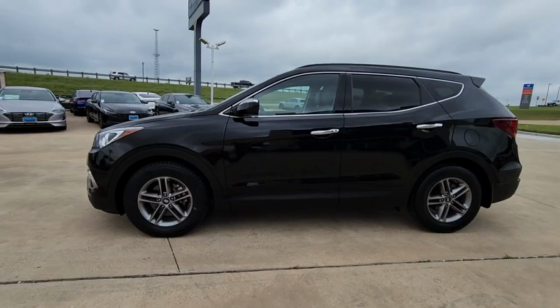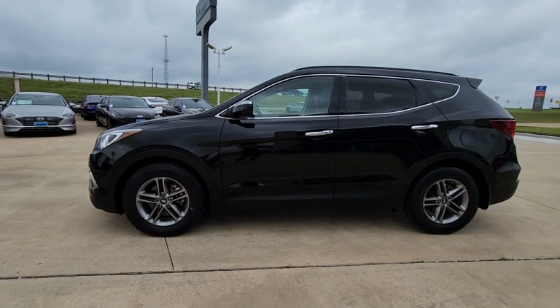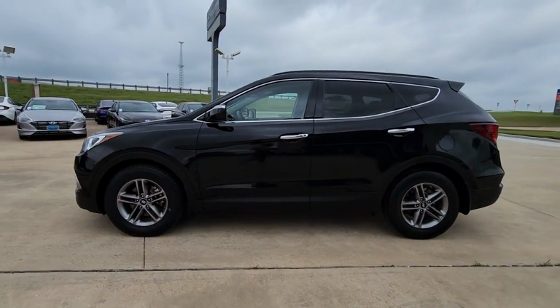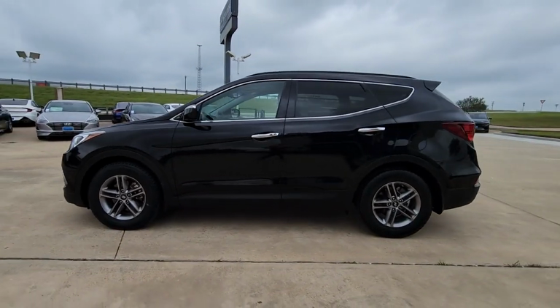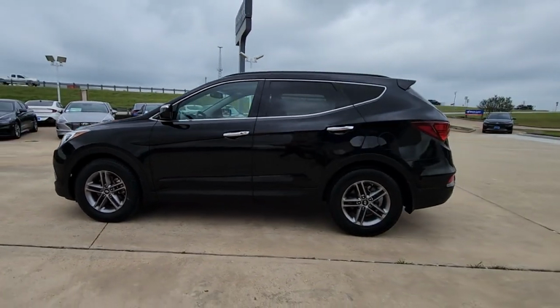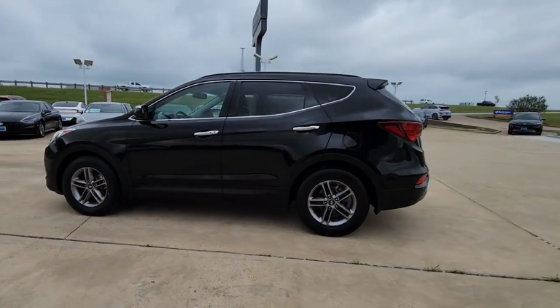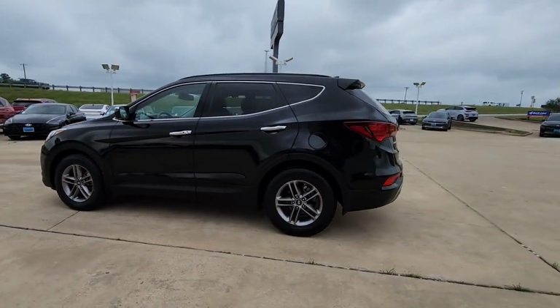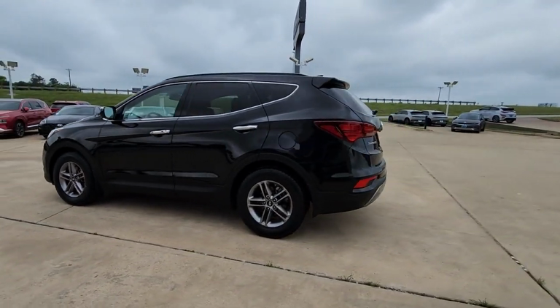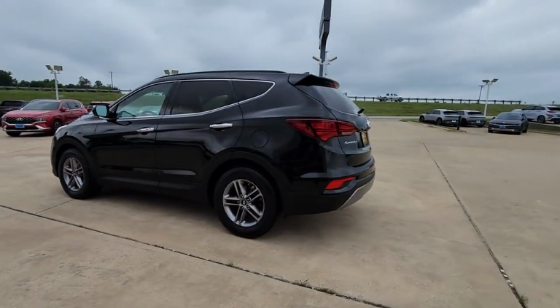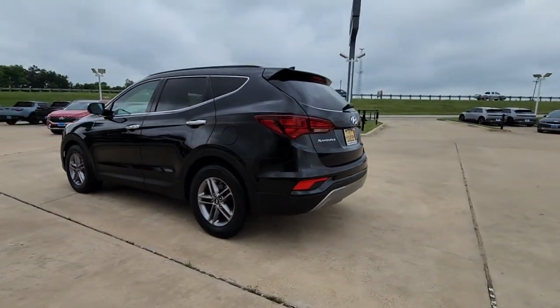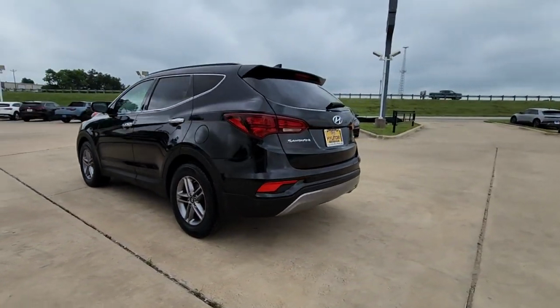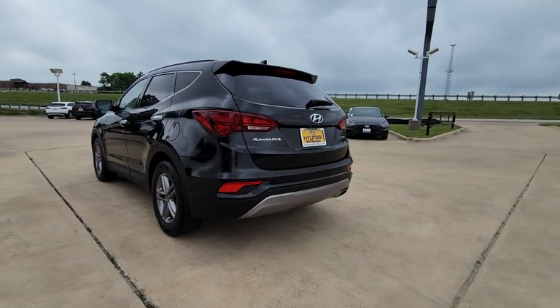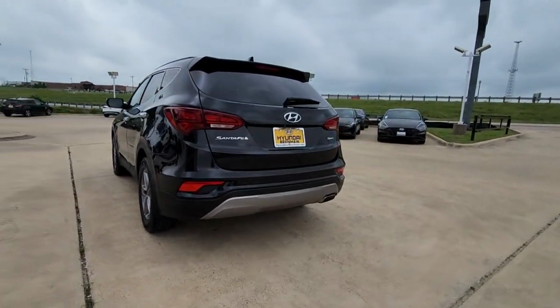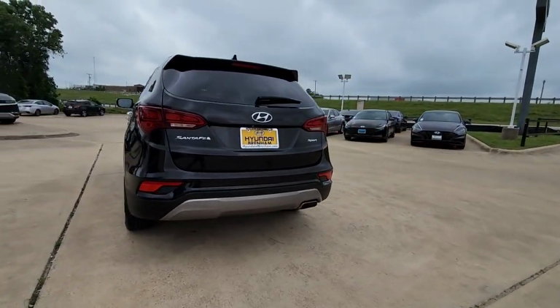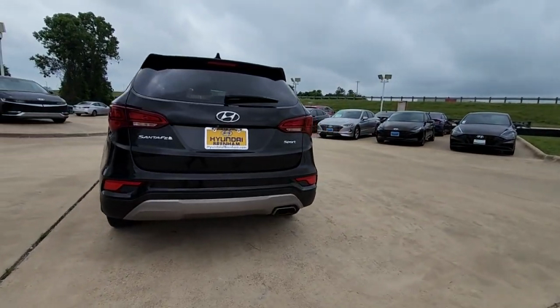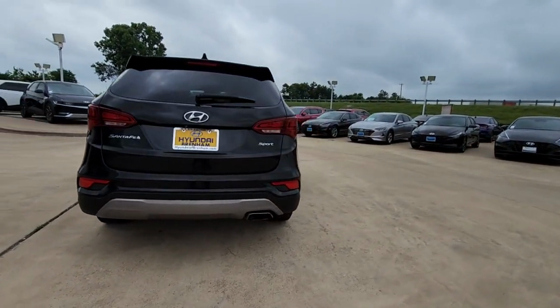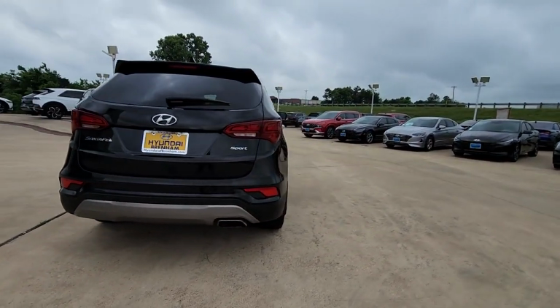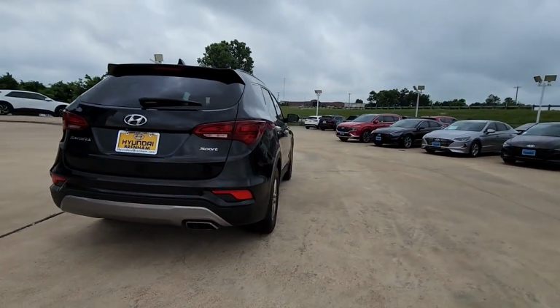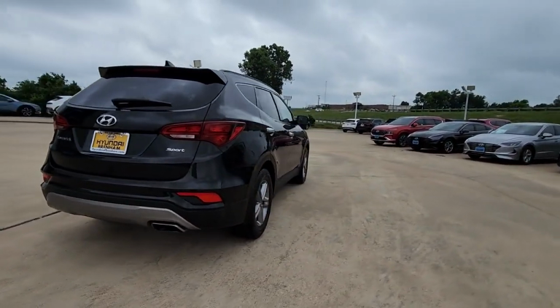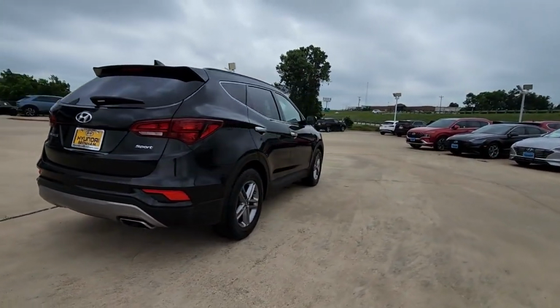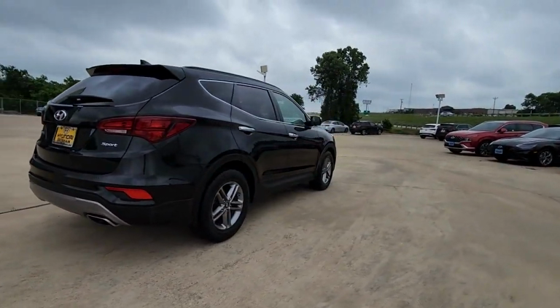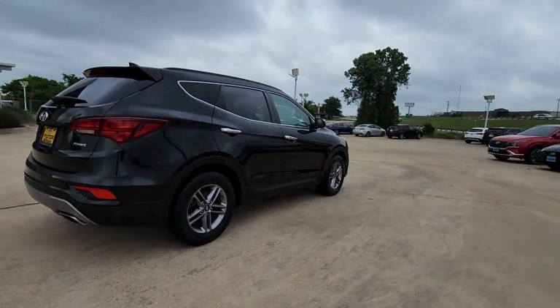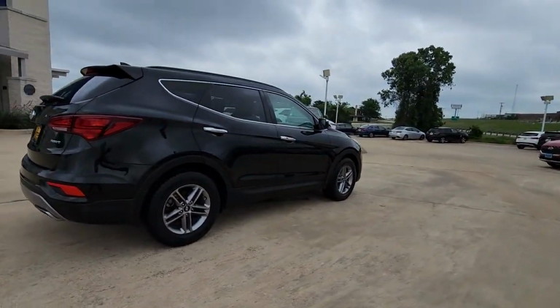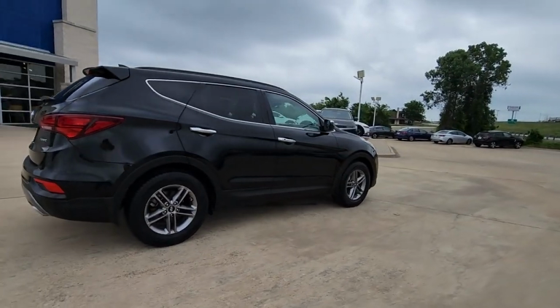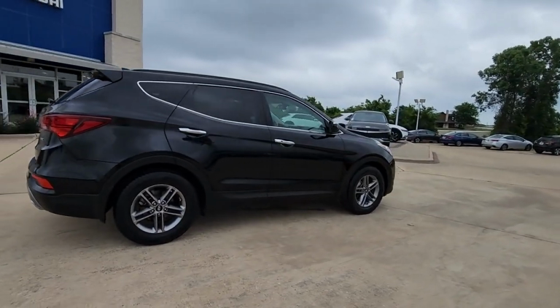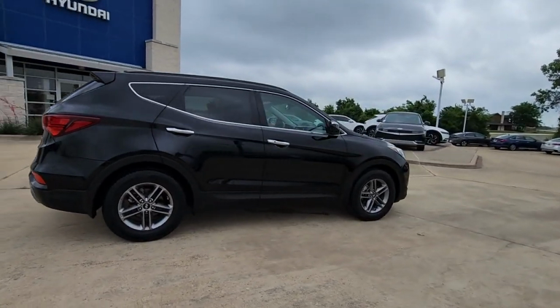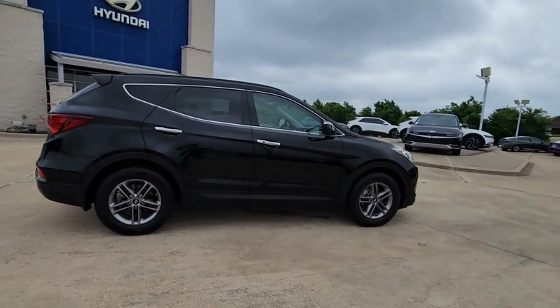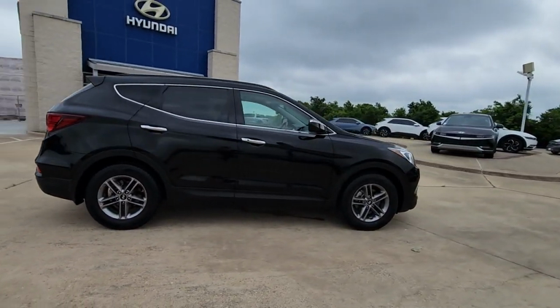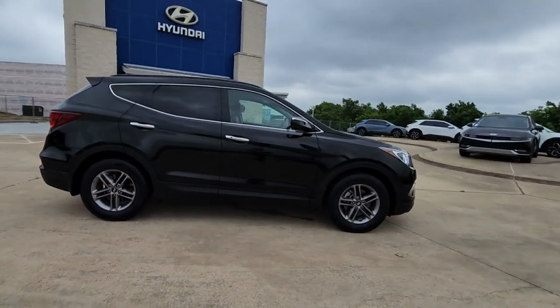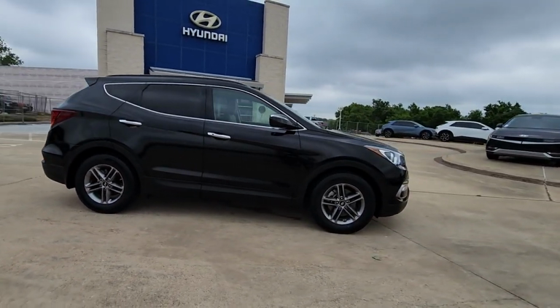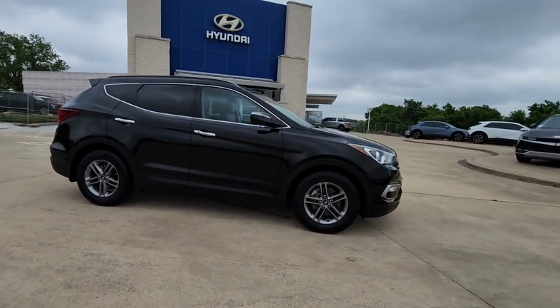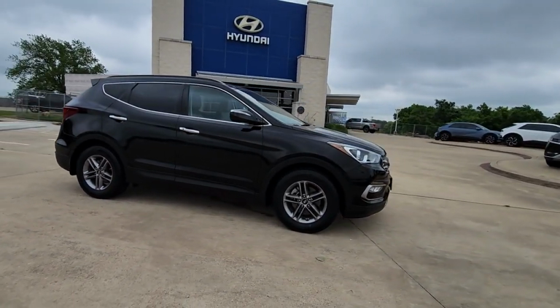Here is a wonderful 2017 Hyundai Santa Fe Sport. This vehicle is an outstanding buy with fewer than 50,000 miles on the odometer. Take peace of mind with you on every family outing in this well-designed Santa Fe.